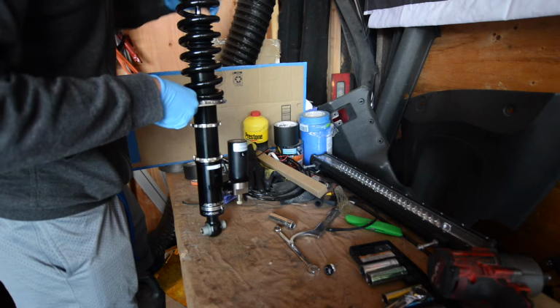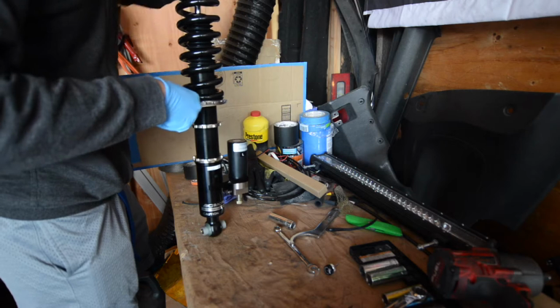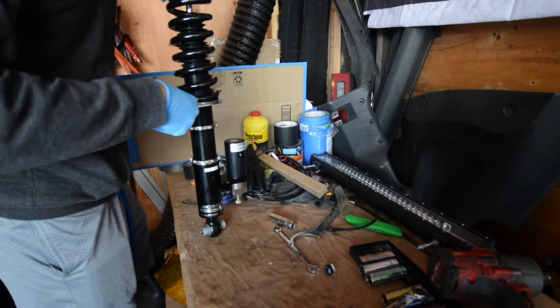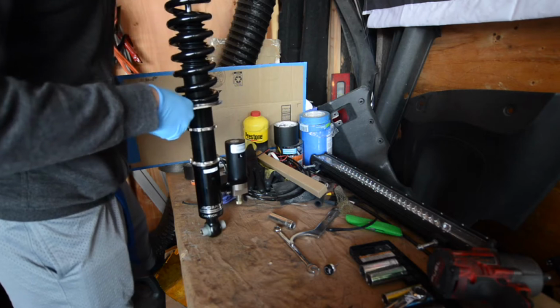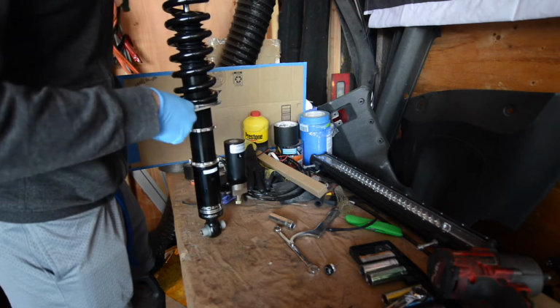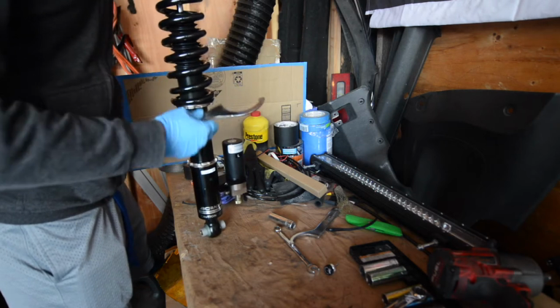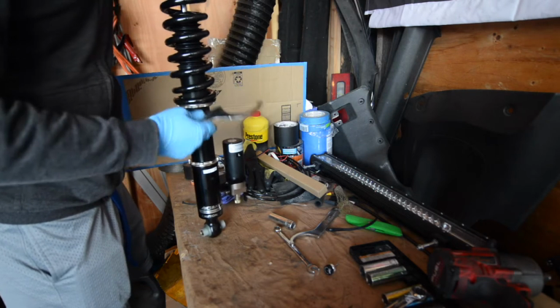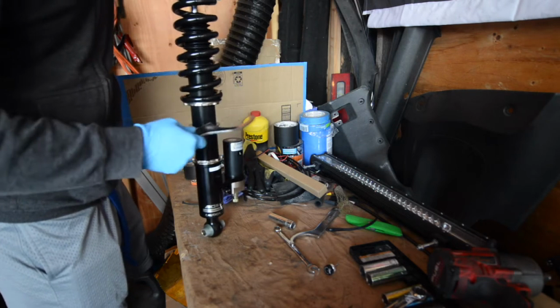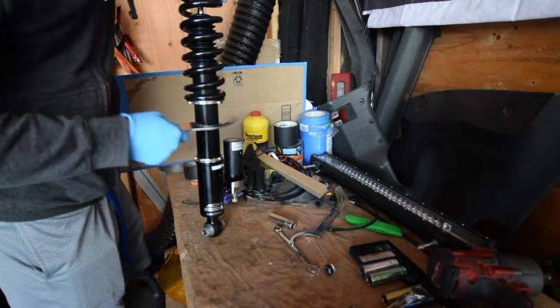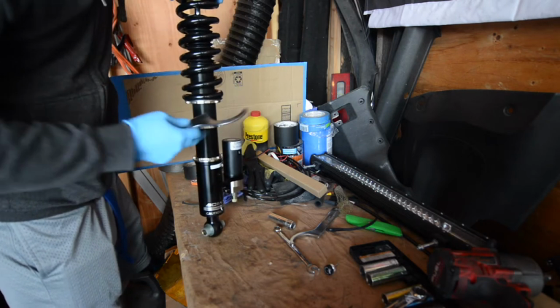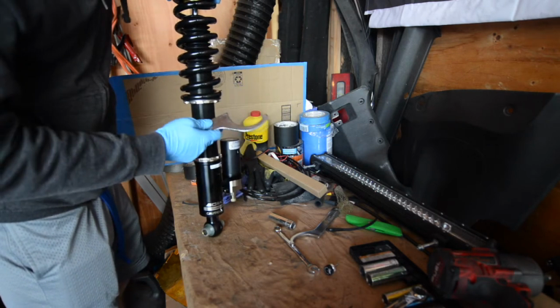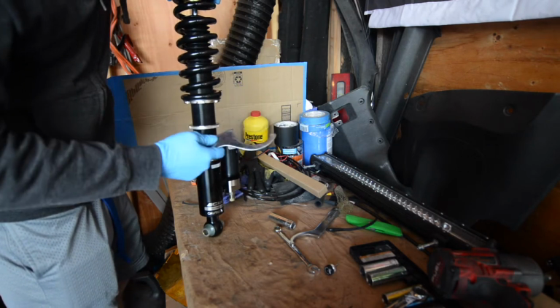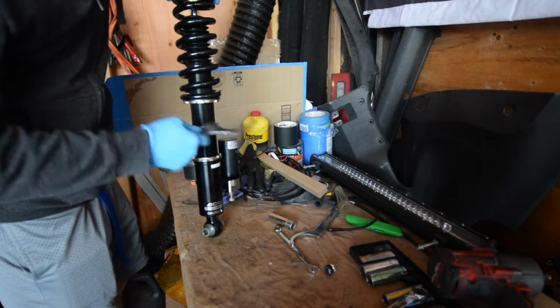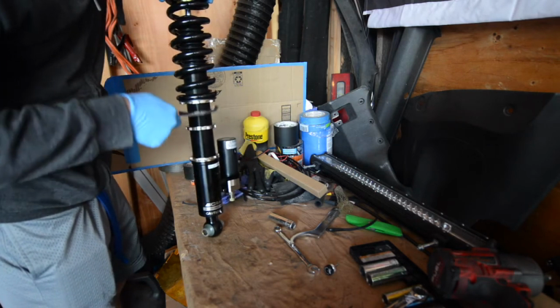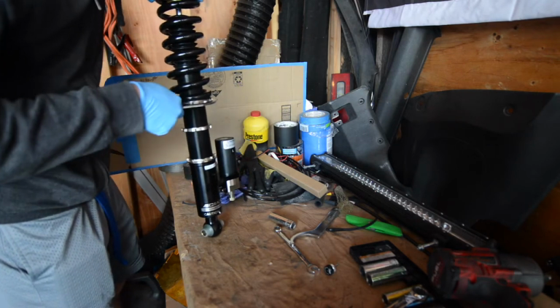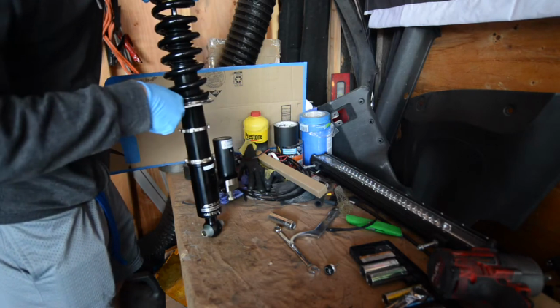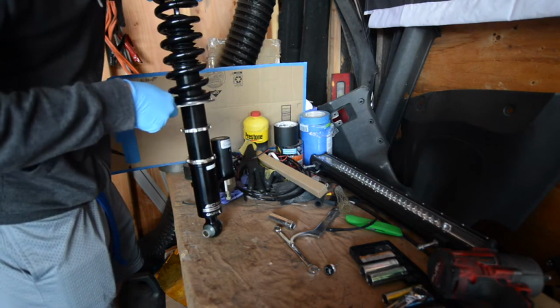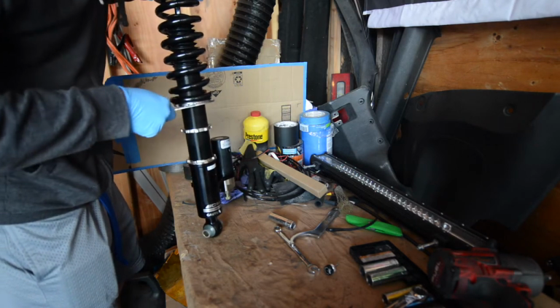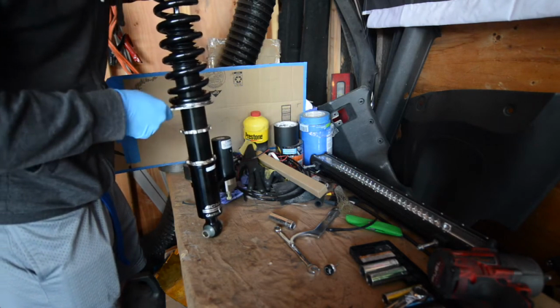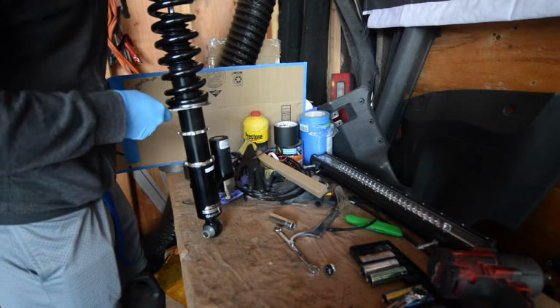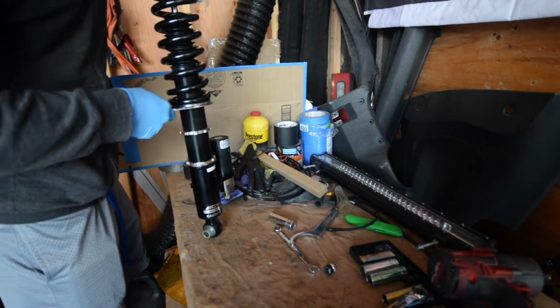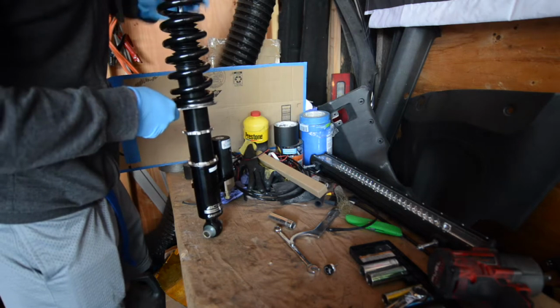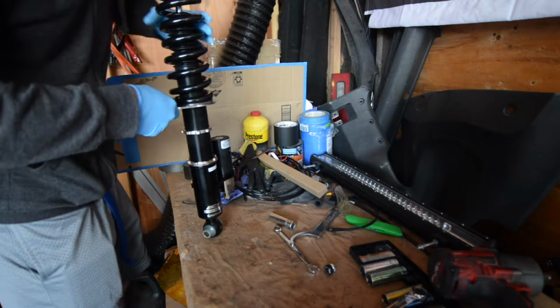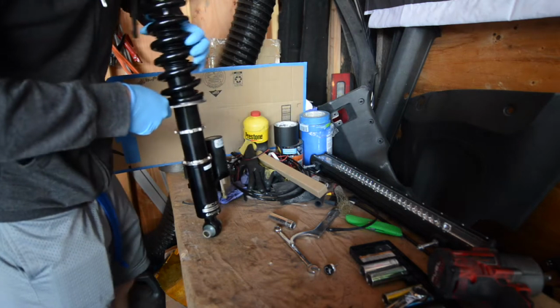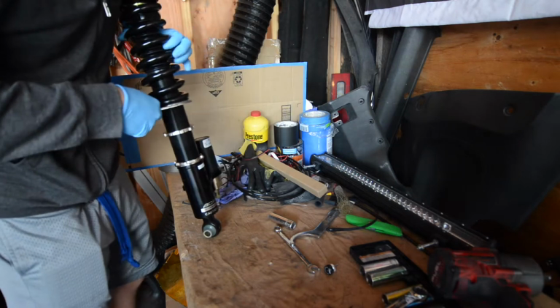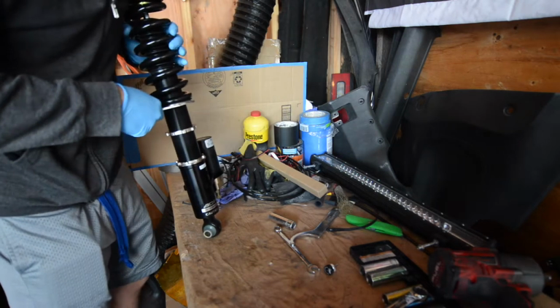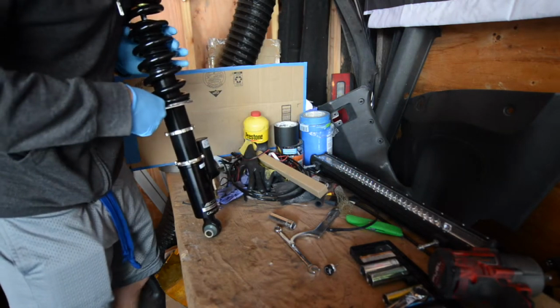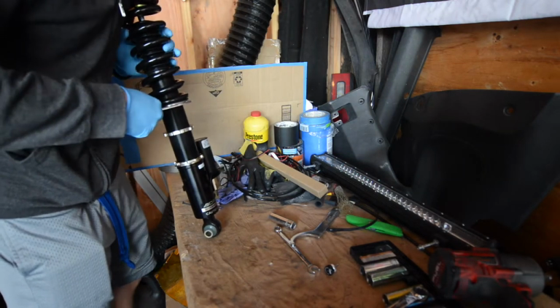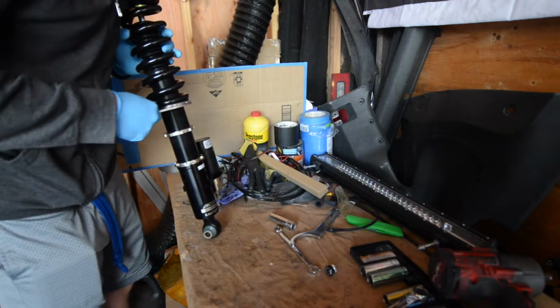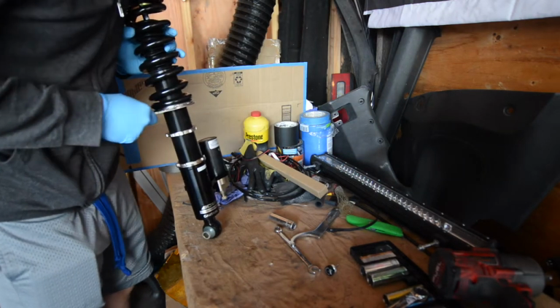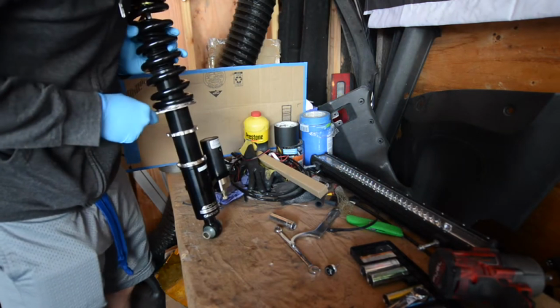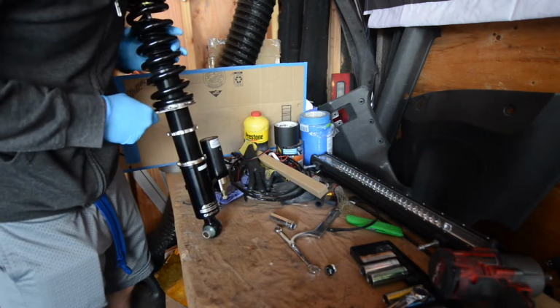What's up everybody, welcome back to Togging Masters. Today I'm going to be installing some BC Coilovers and Stance Parts air cups into an ISF.